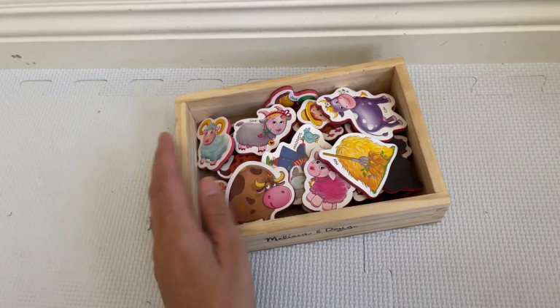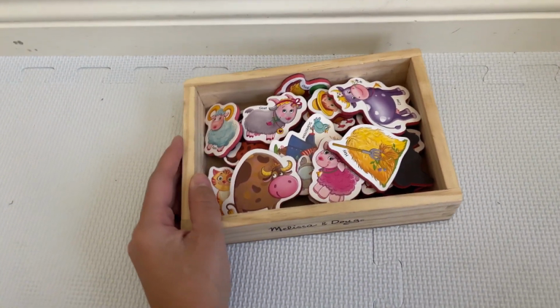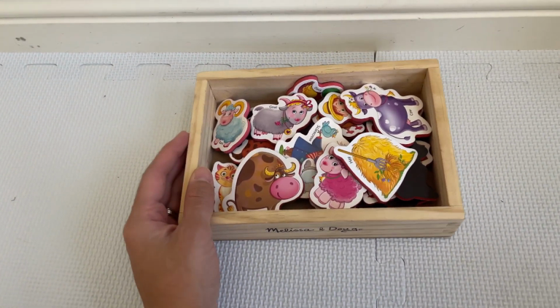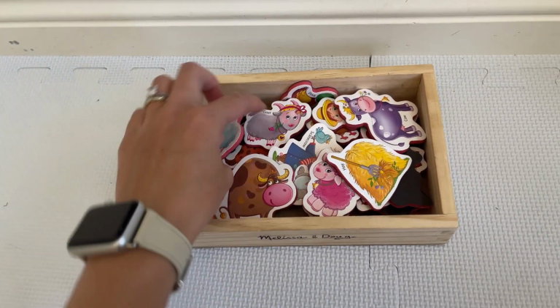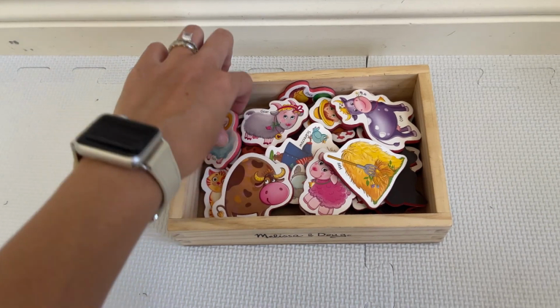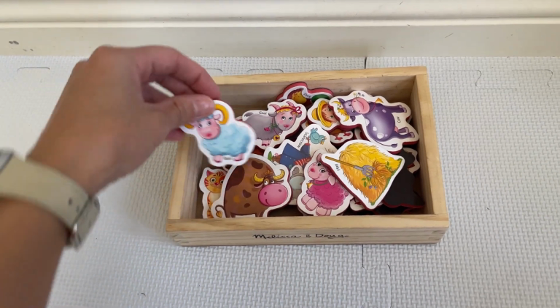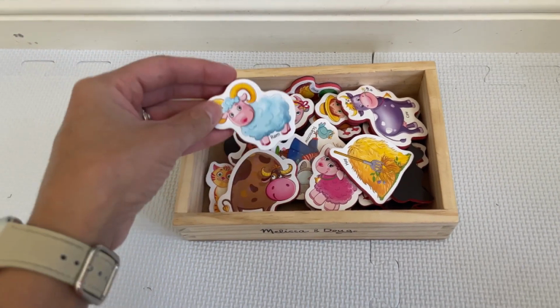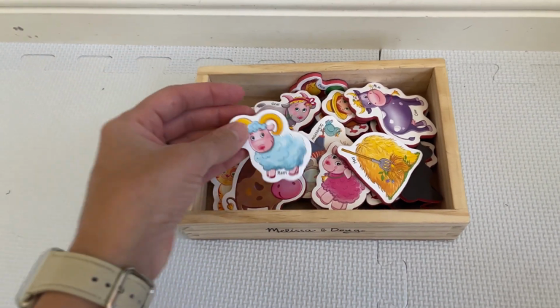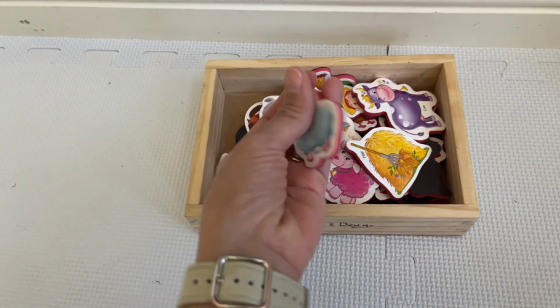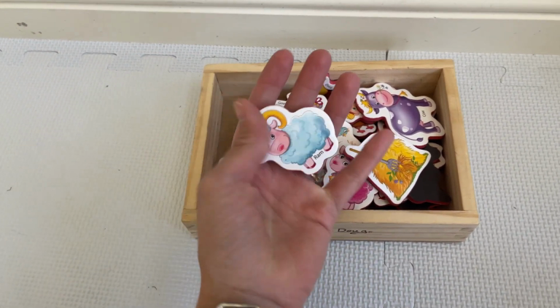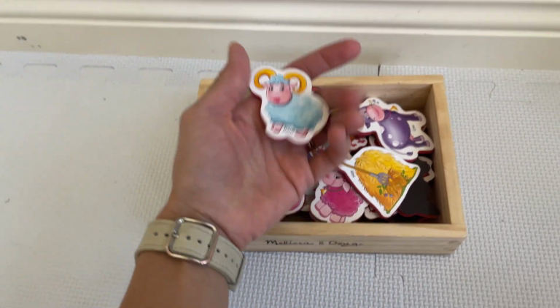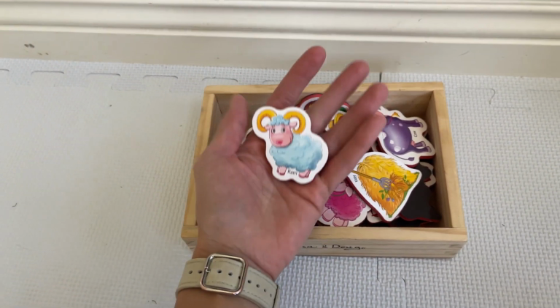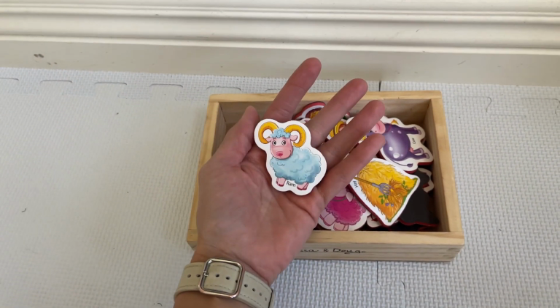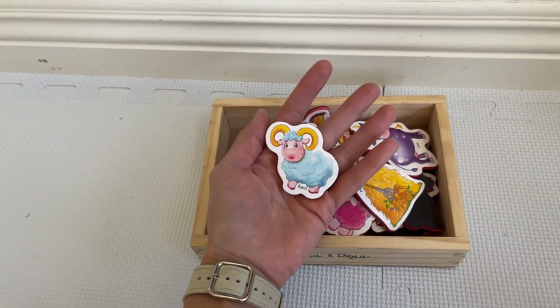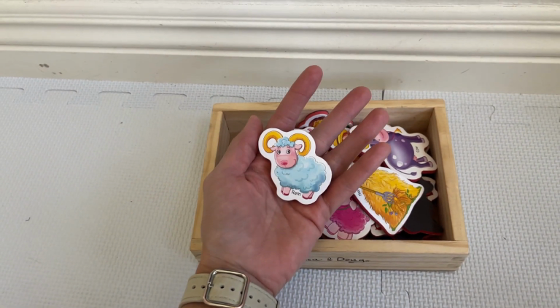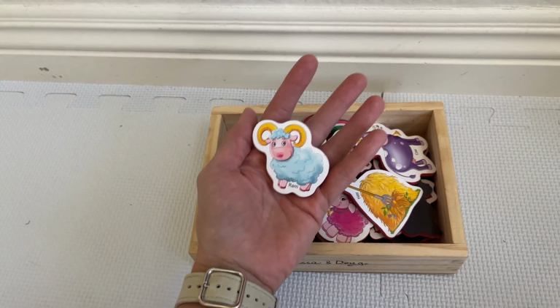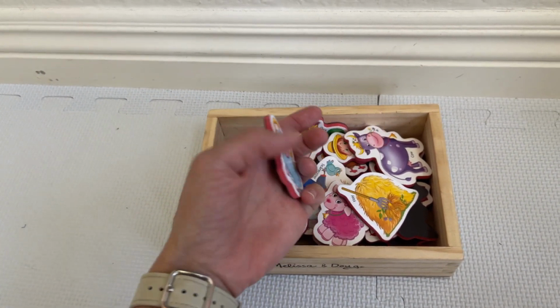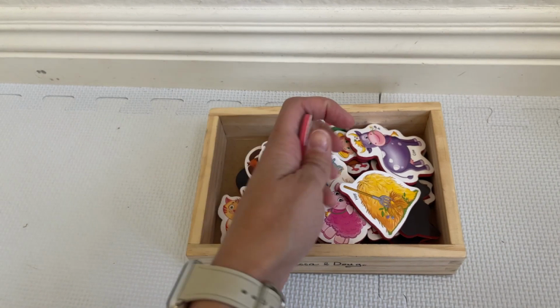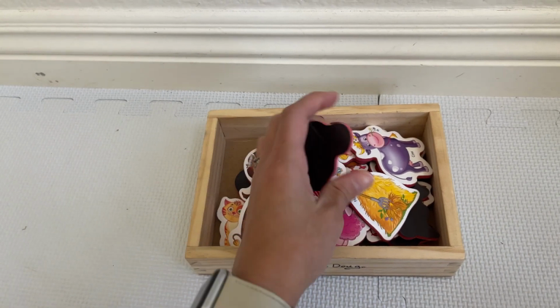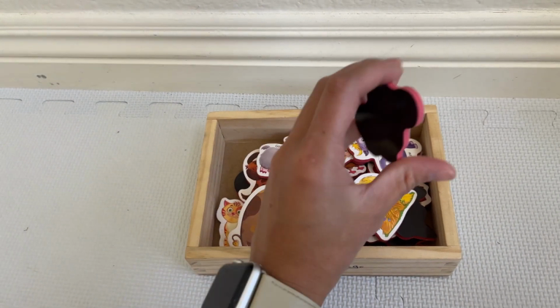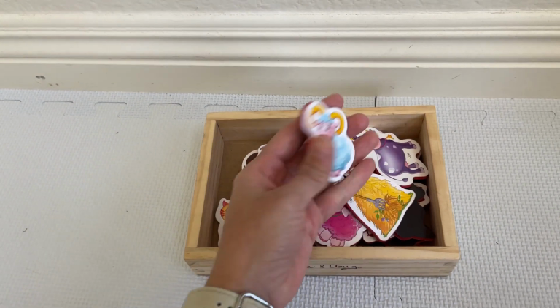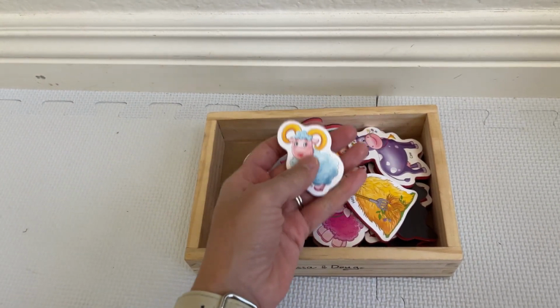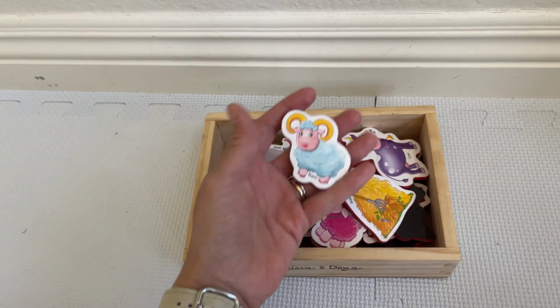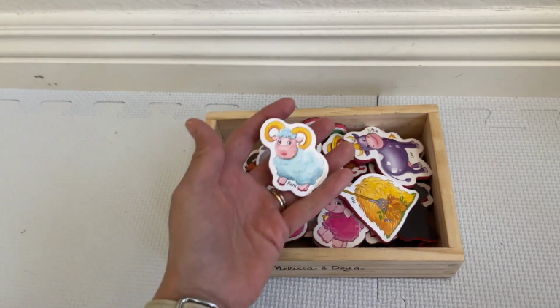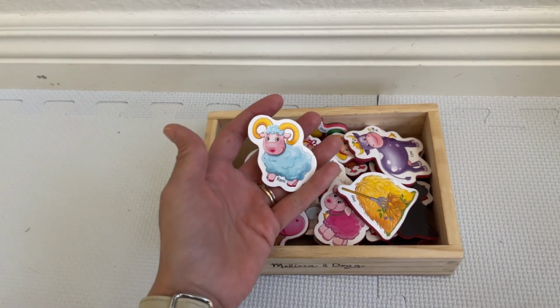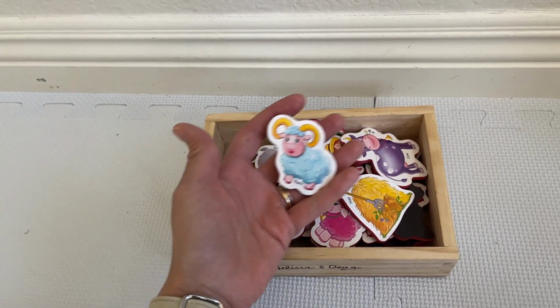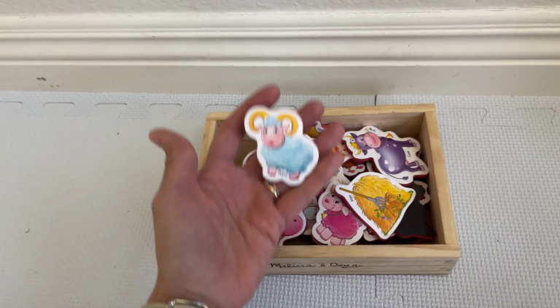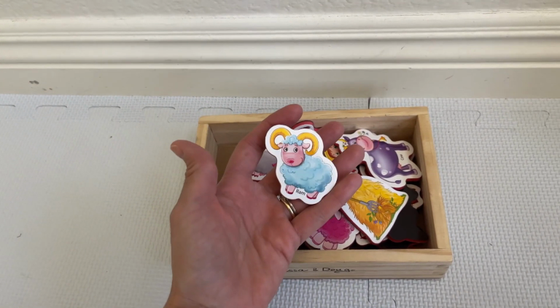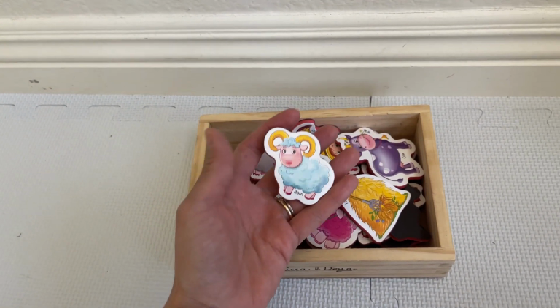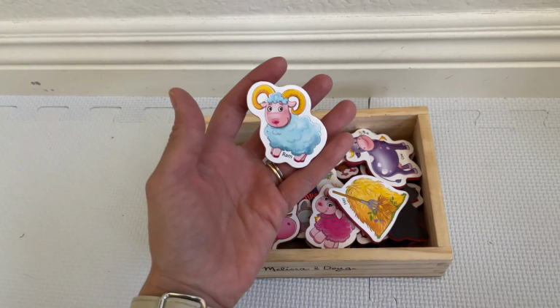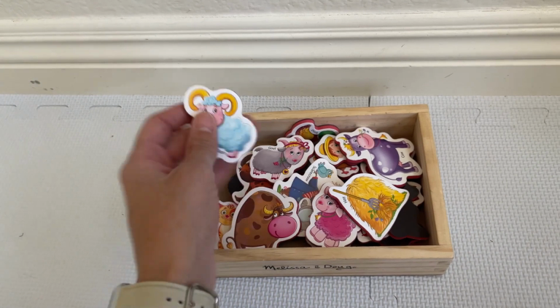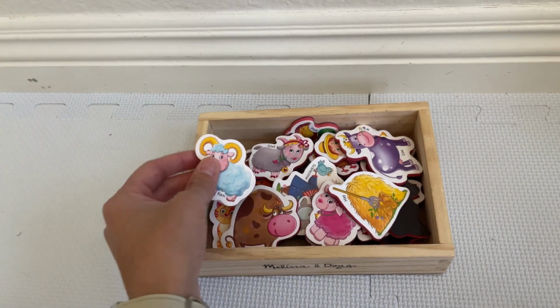Another thing I like to mention: the size of them is pretty big, as you can see, which is good because my toddler loves putting stuff in her mouth, so I know she's not gonna choke using these.